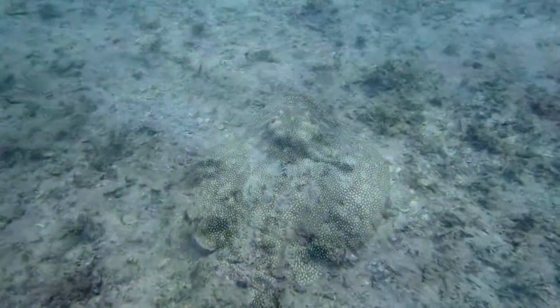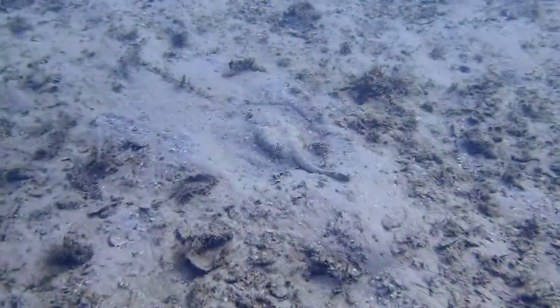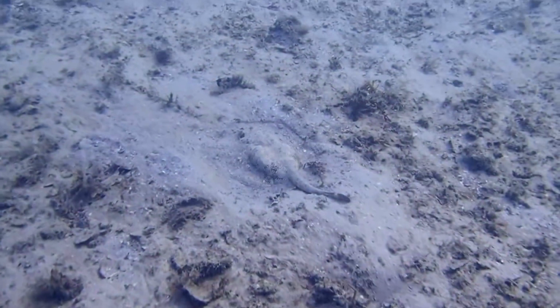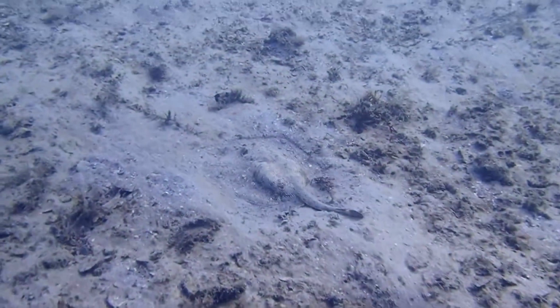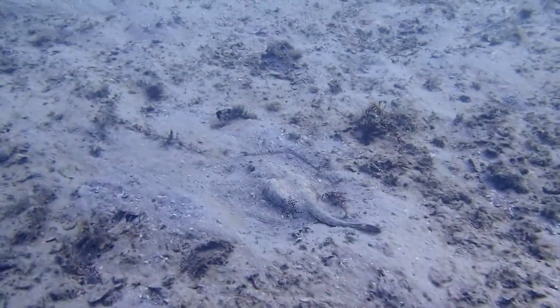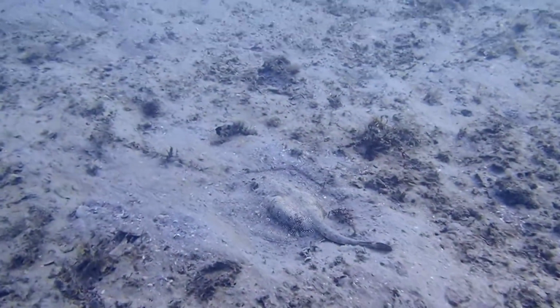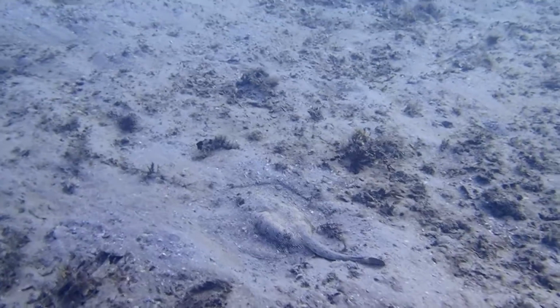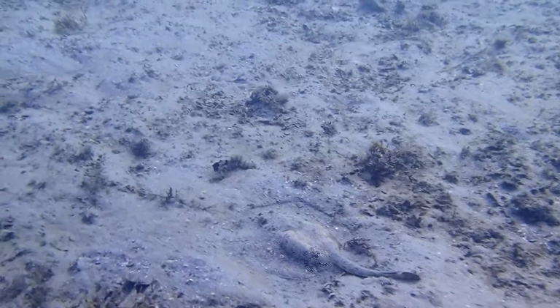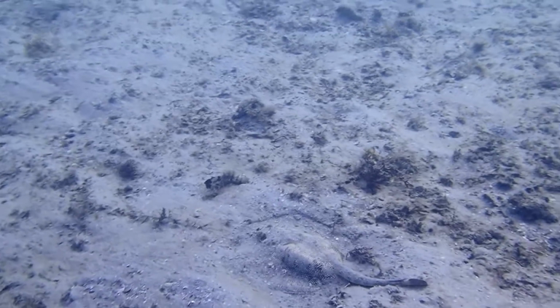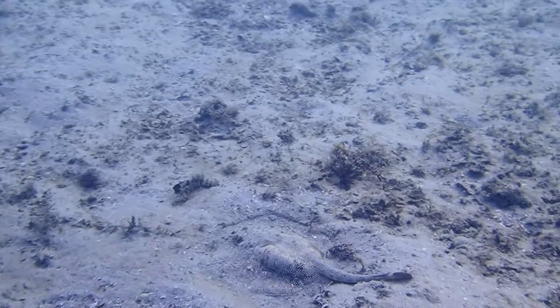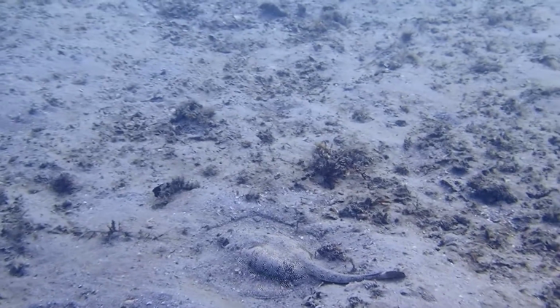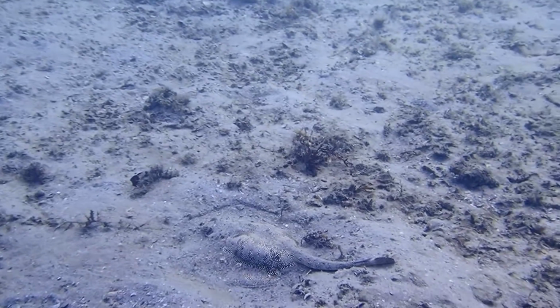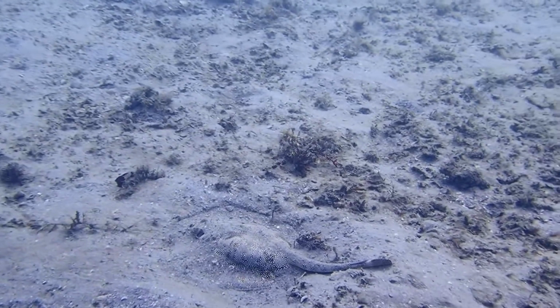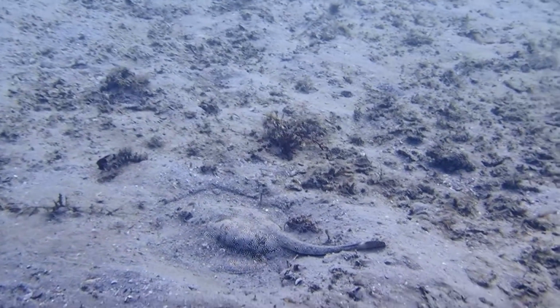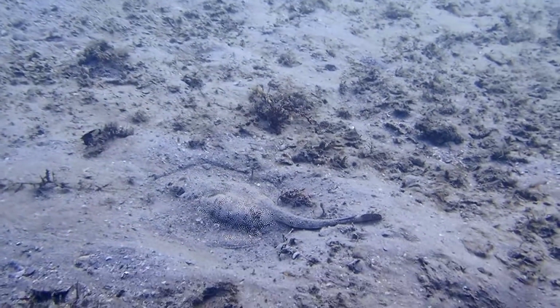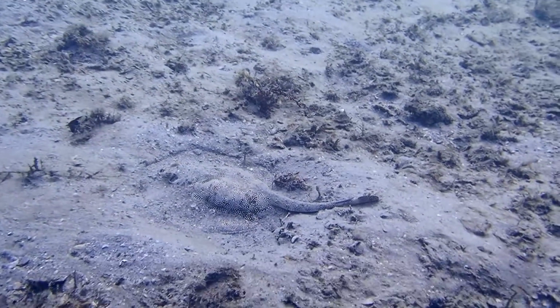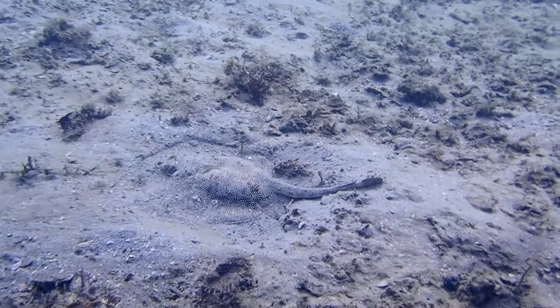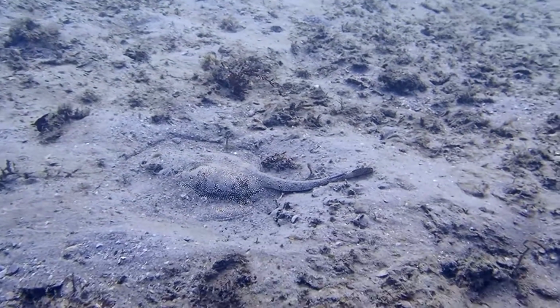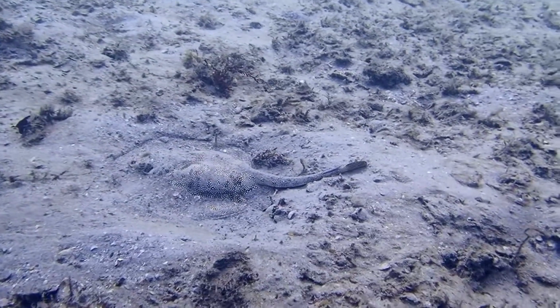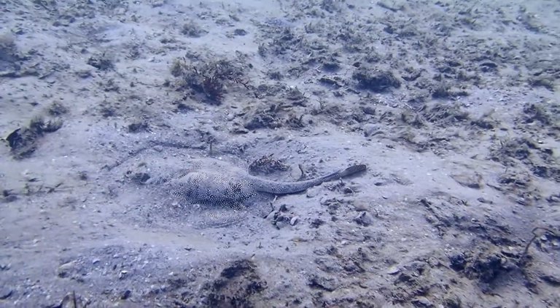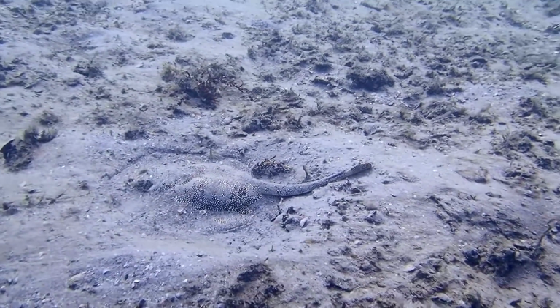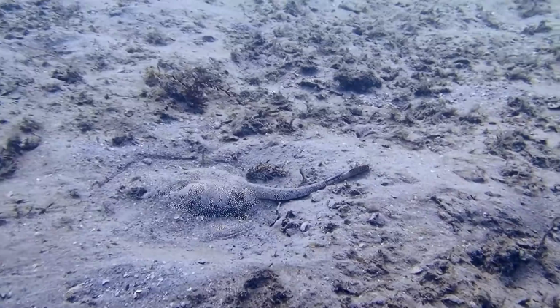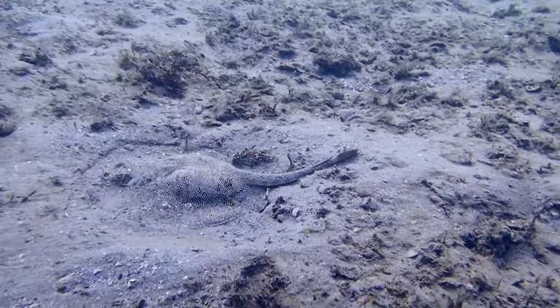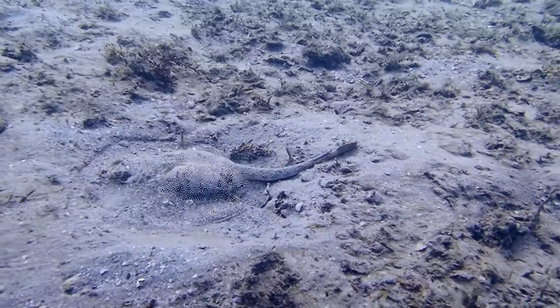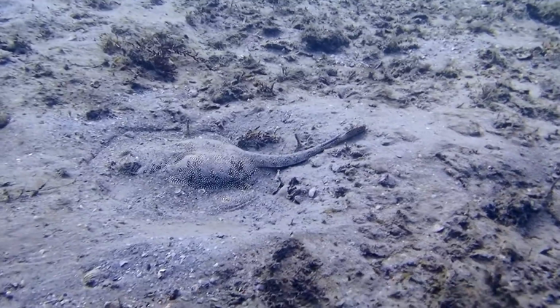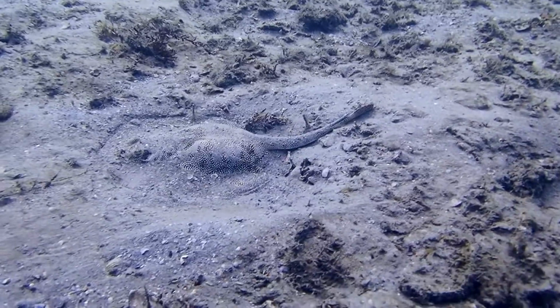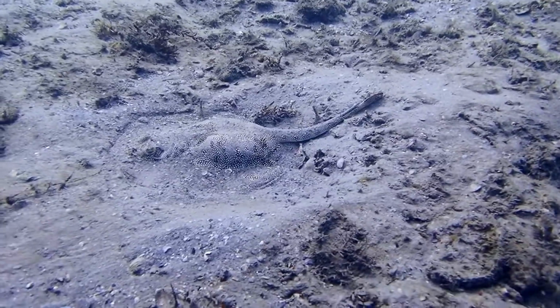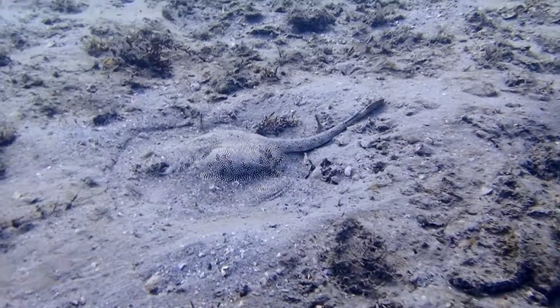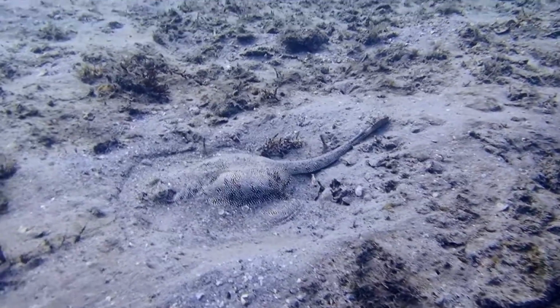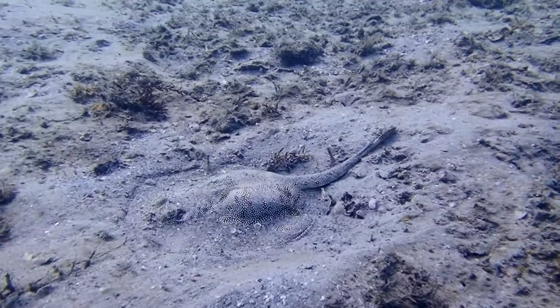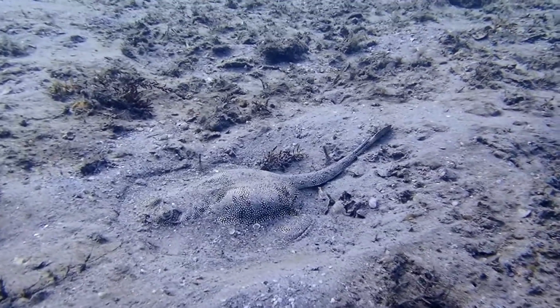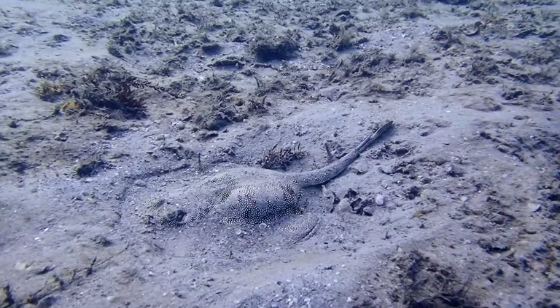We find yellow stingrays relatively often throughout the Lake Worth Lagoon. This one happens to be a very pregnant female, and you can tell because she has these big bulges in the center of the body in front of the tail.